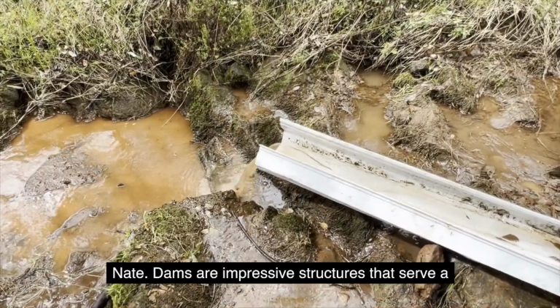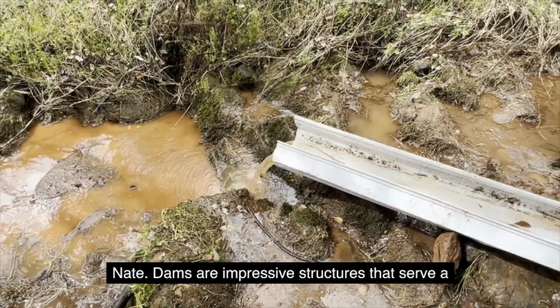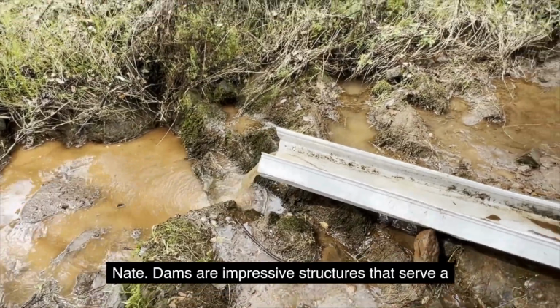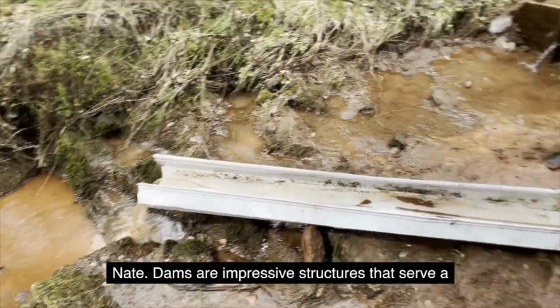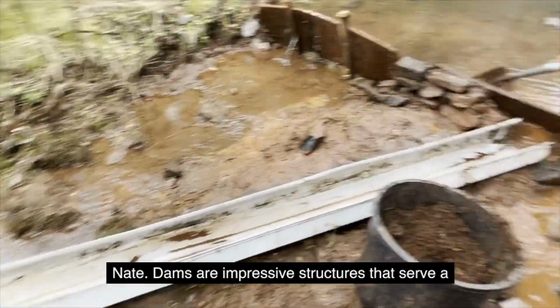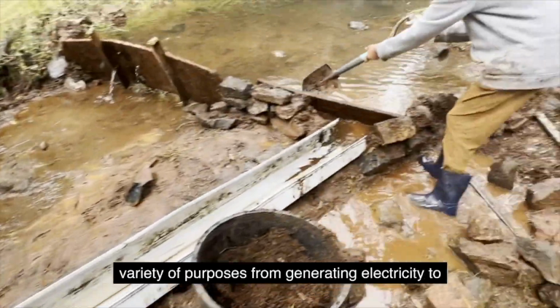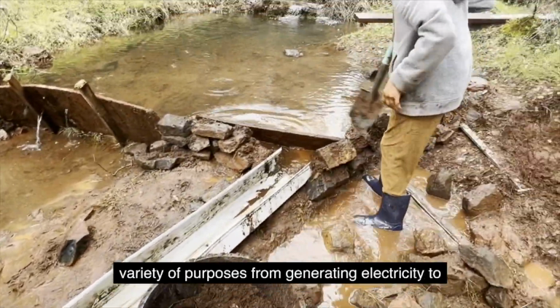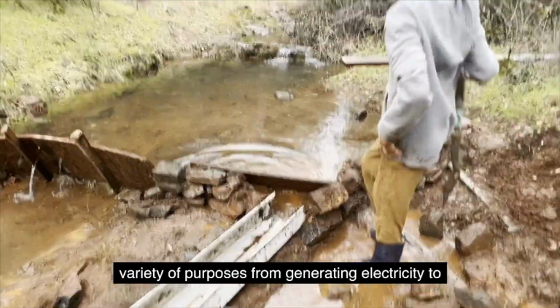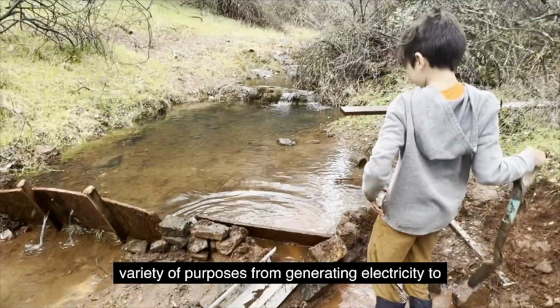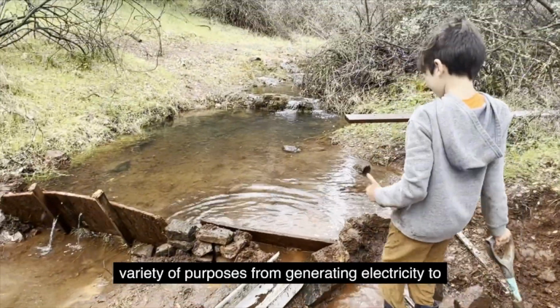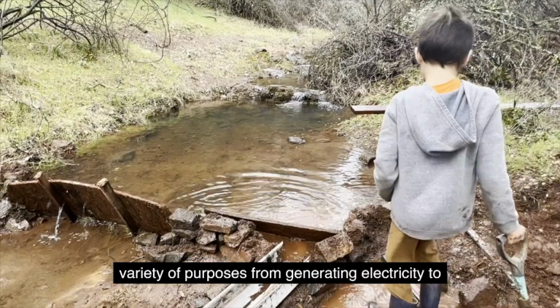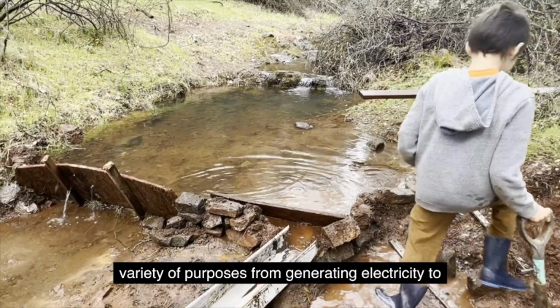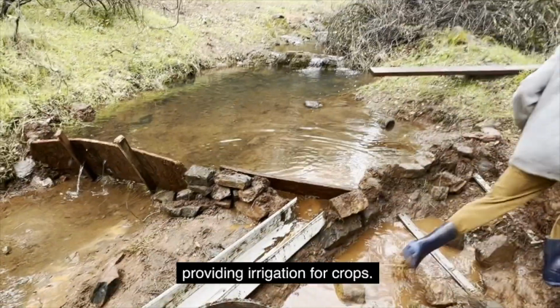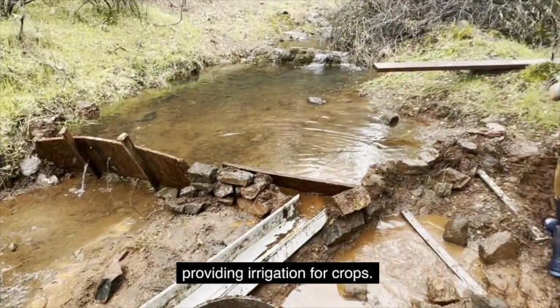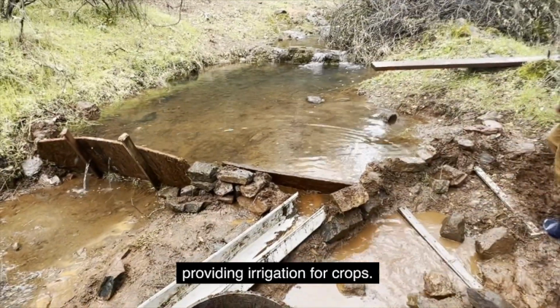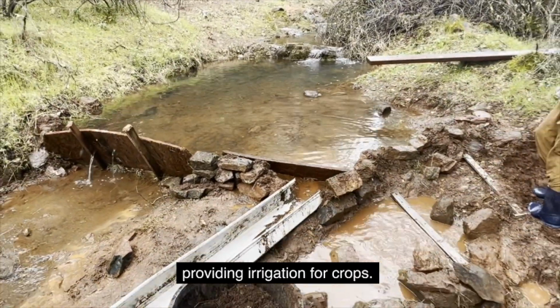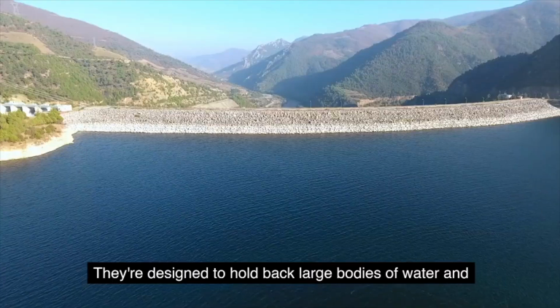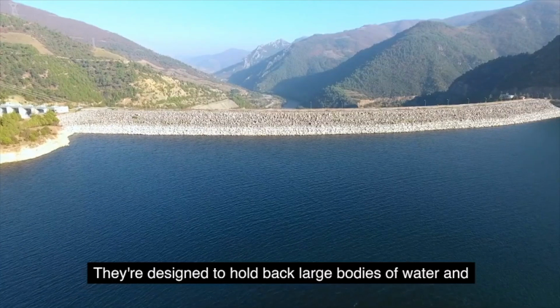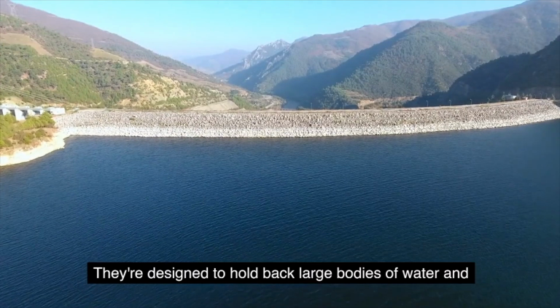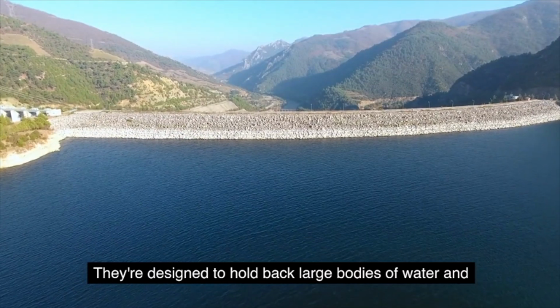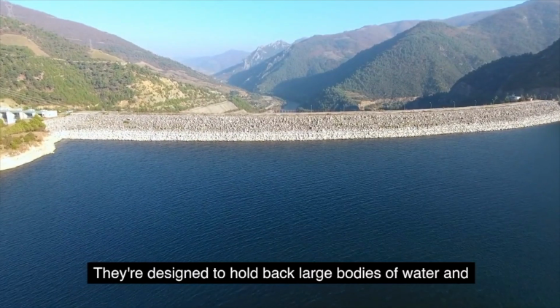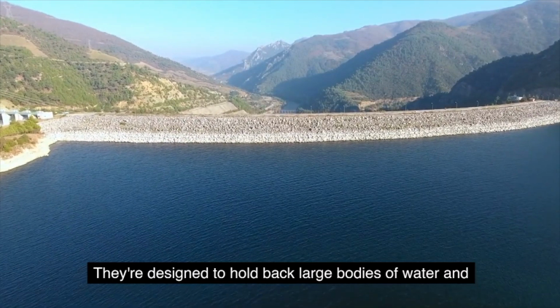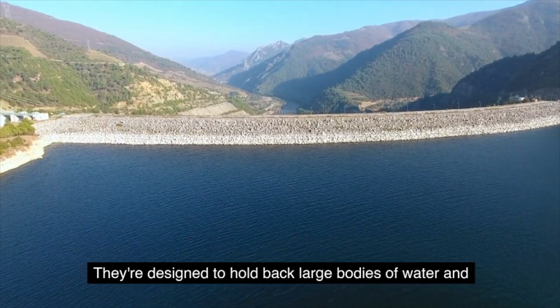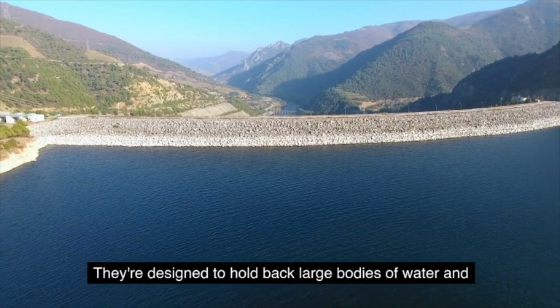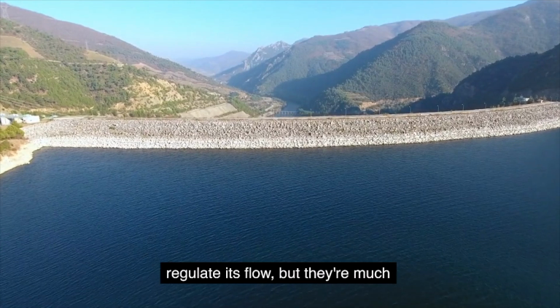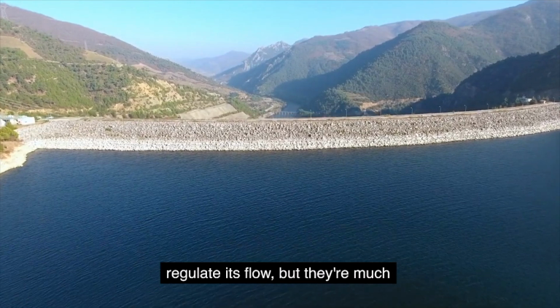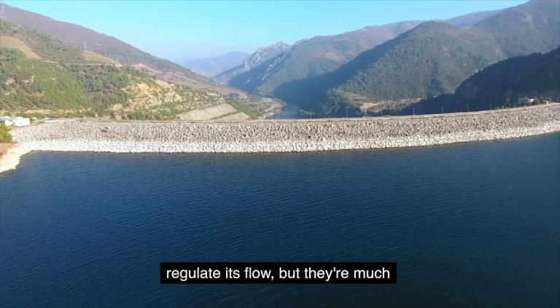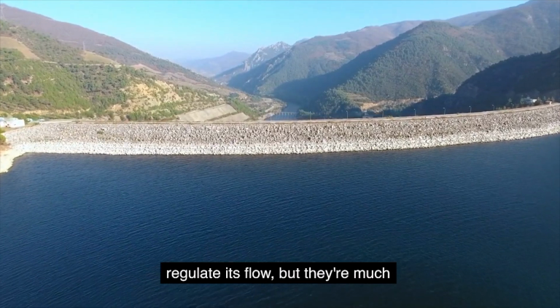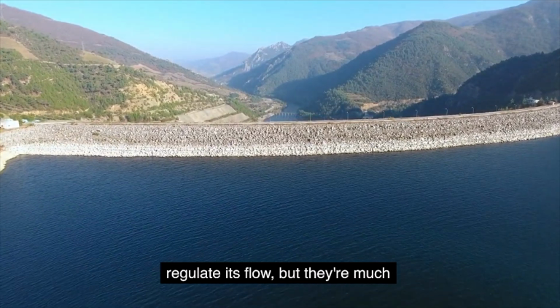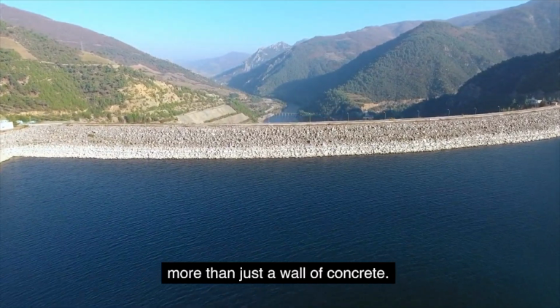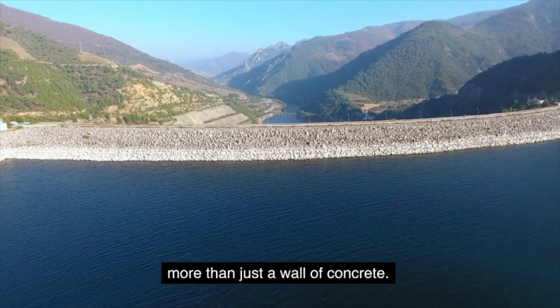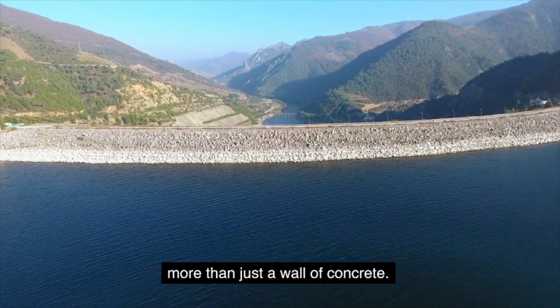Dams are impressive structures that serve a variety of purposes, from generating electricity to providing irrigation for crops. They're designed to hold back large bodies of water and regulate its flow, but they're much more than just a wall of concrete.